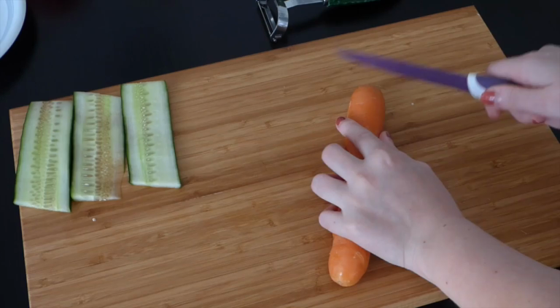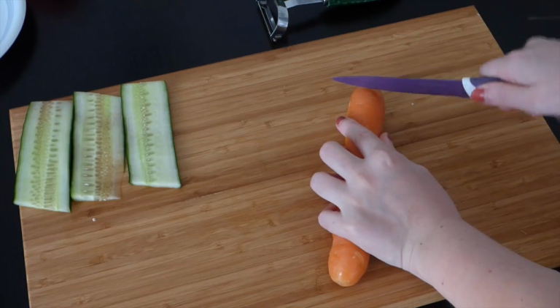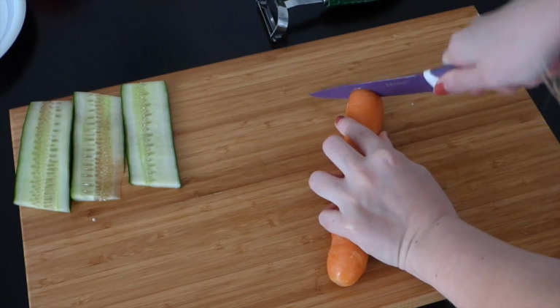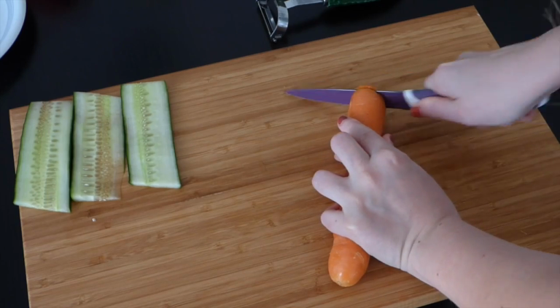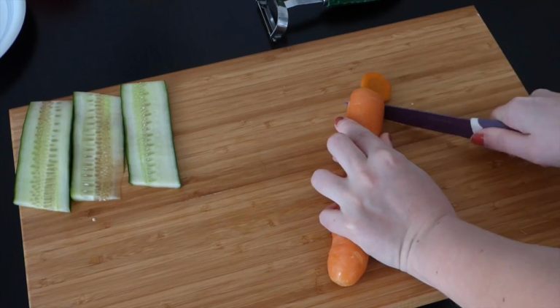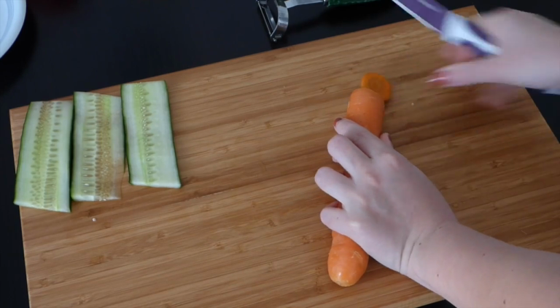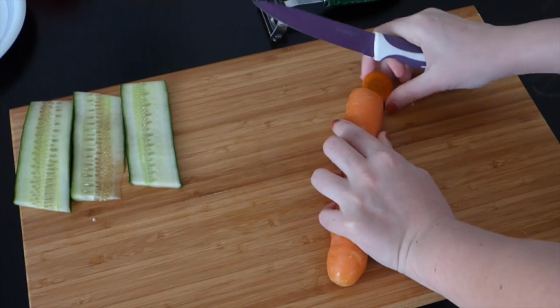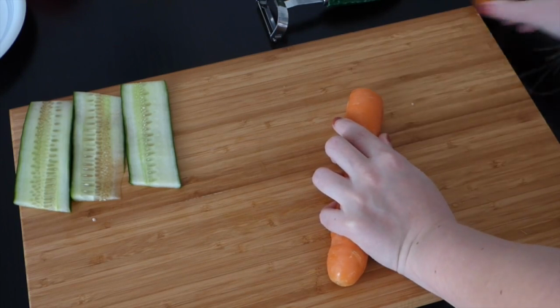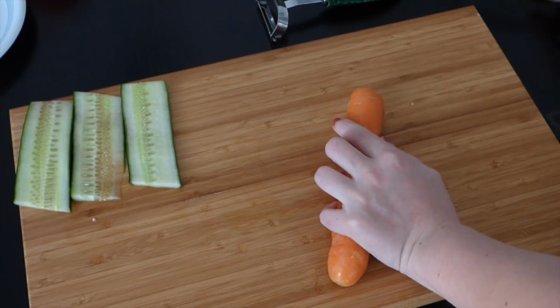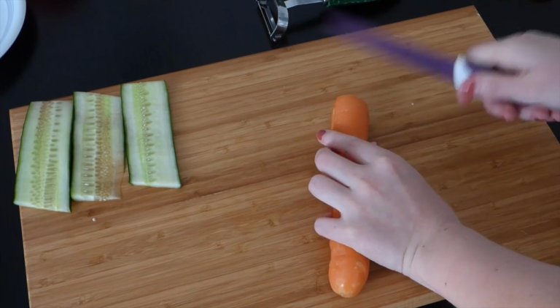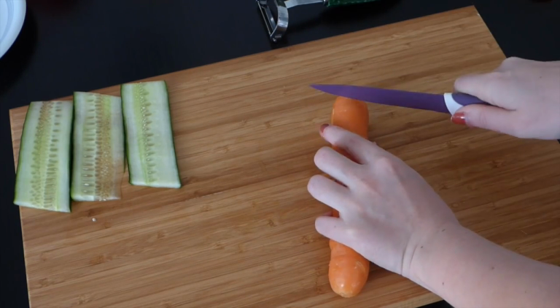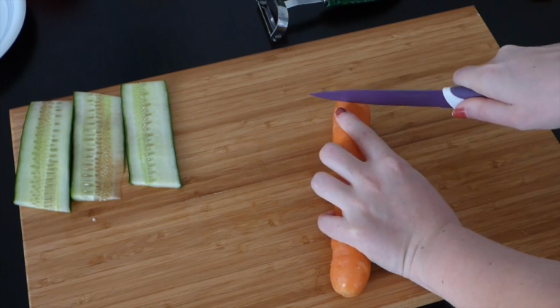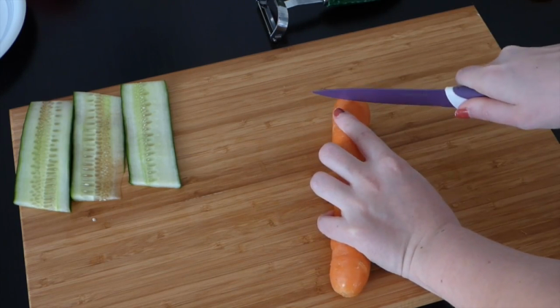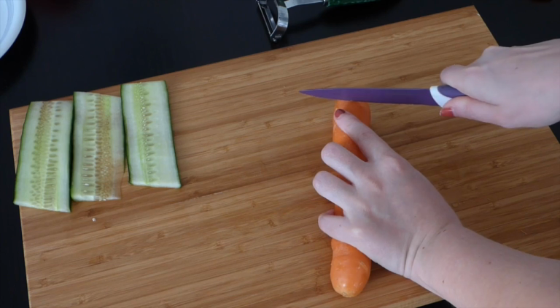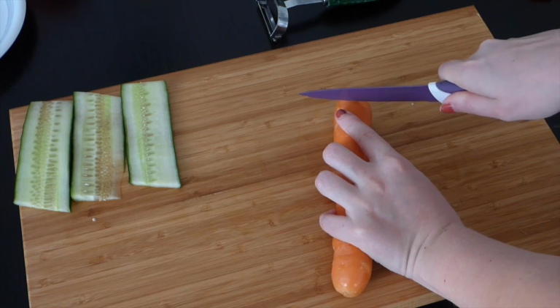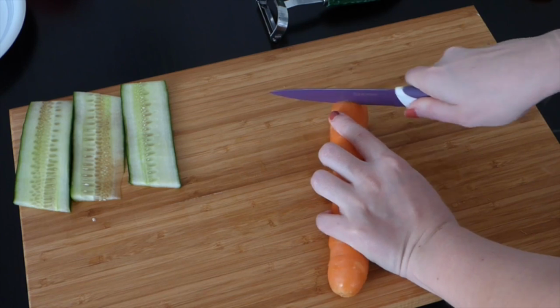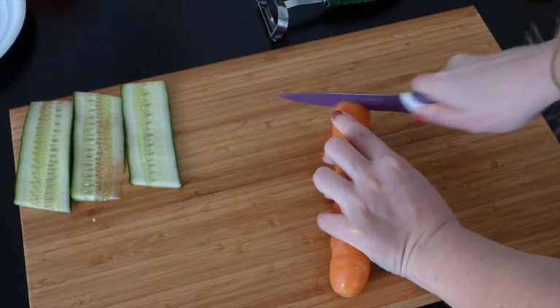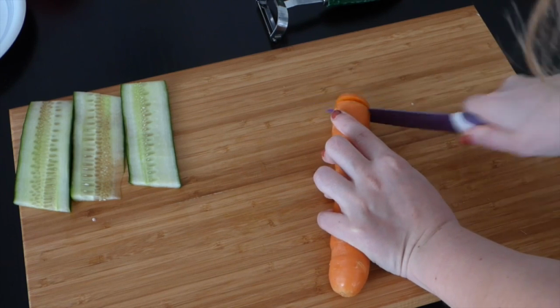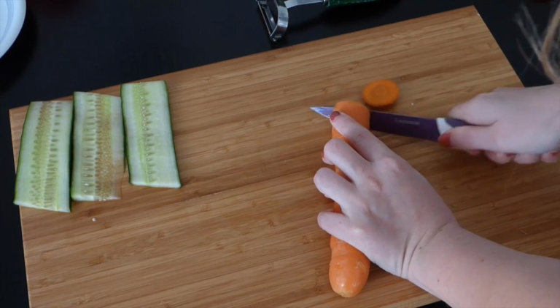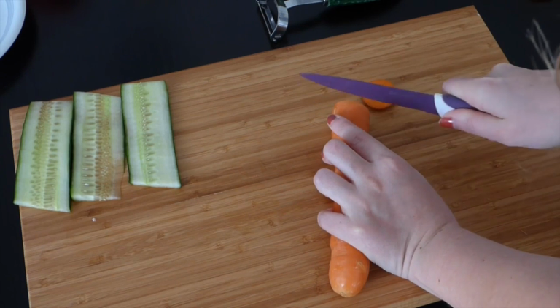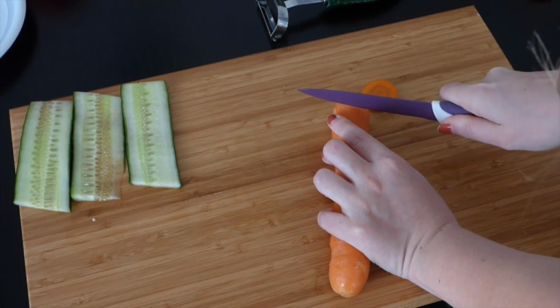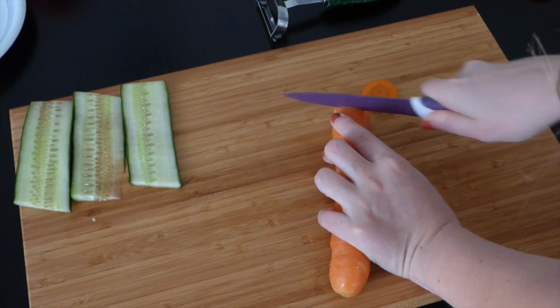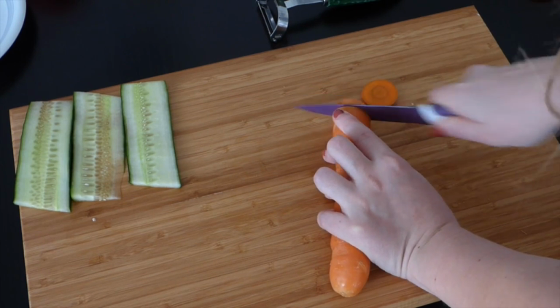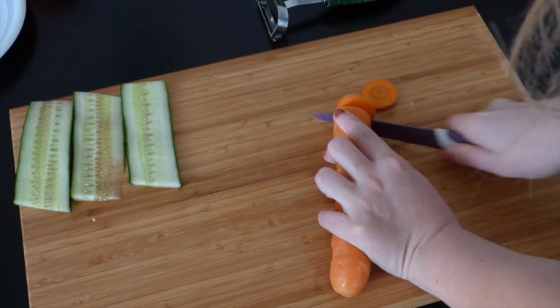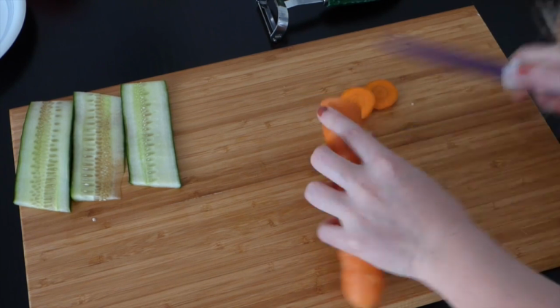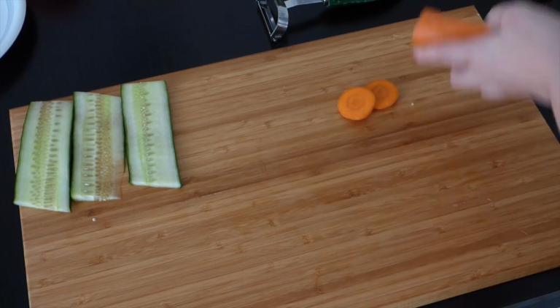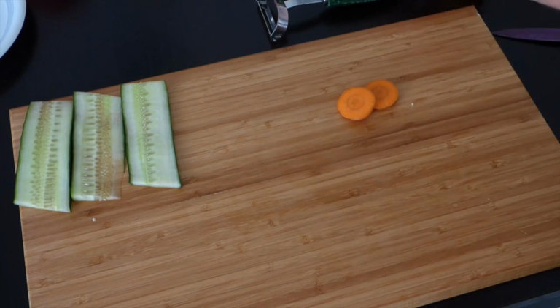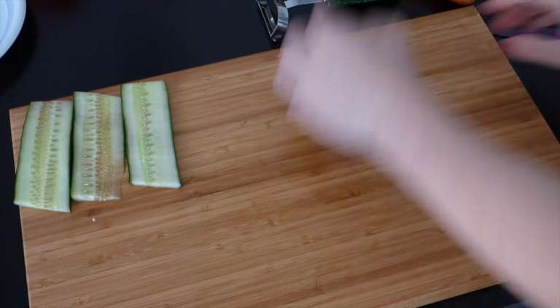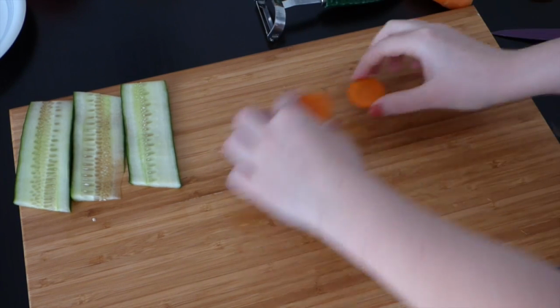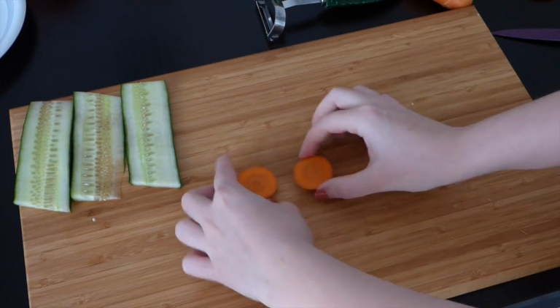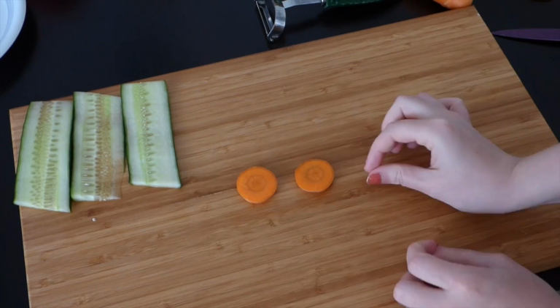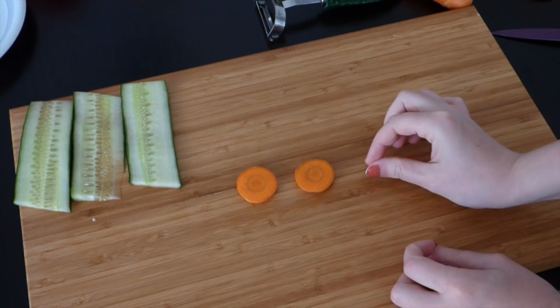Then you'll need two slices of carrot. I removed the end and cut two slices out of the thickest part of the carrot. These slices will be part of the monster's eyes.